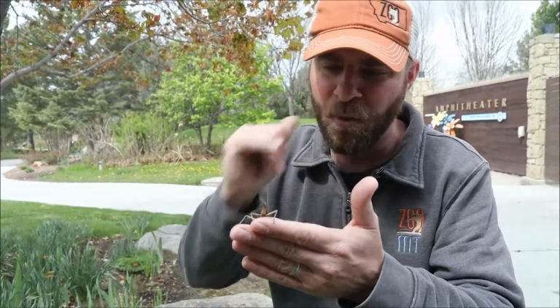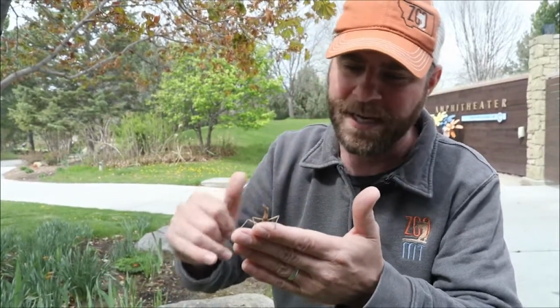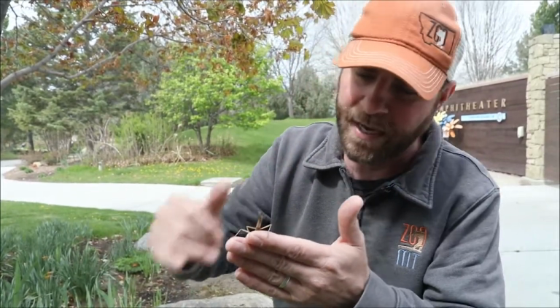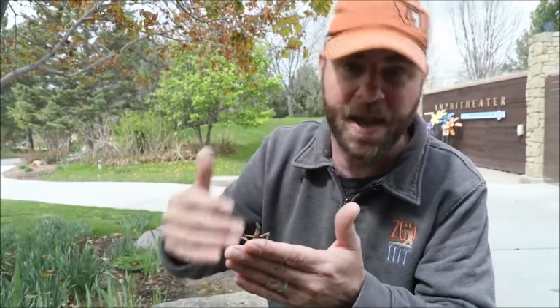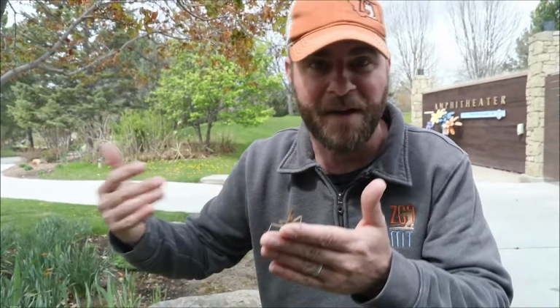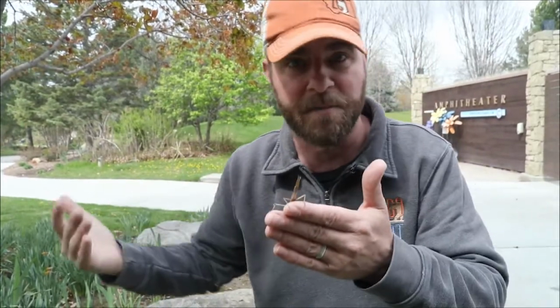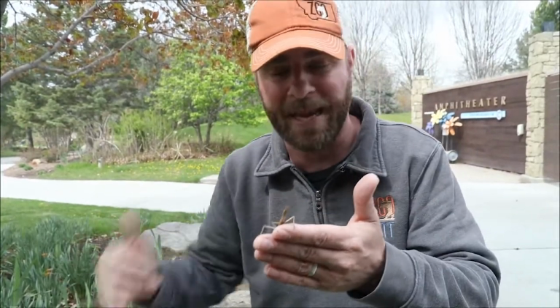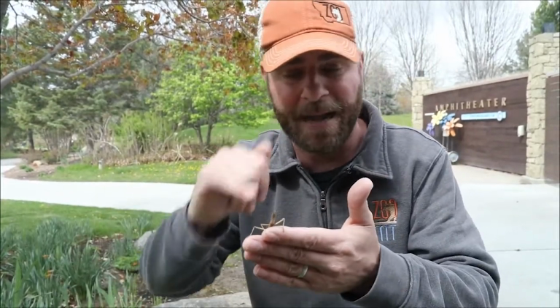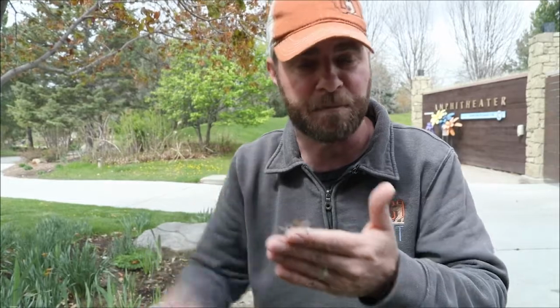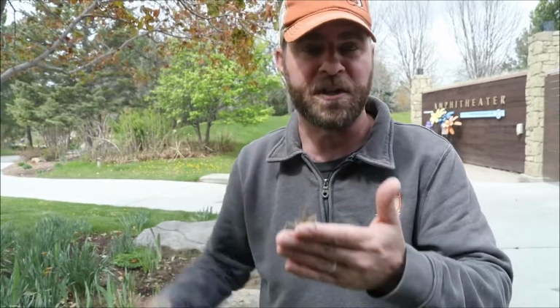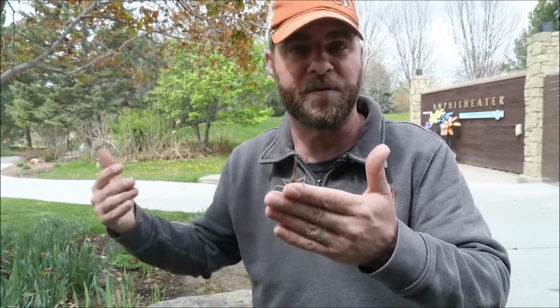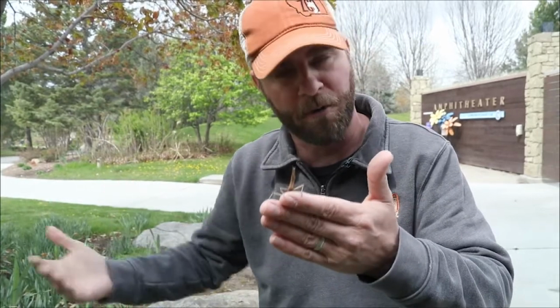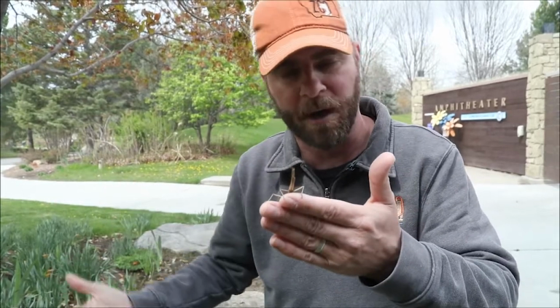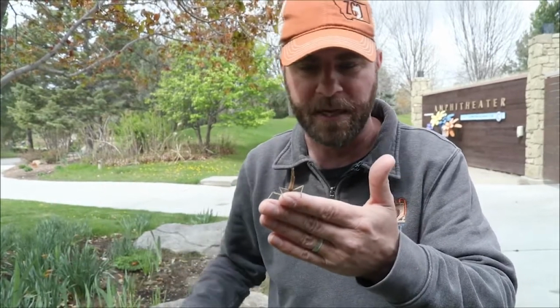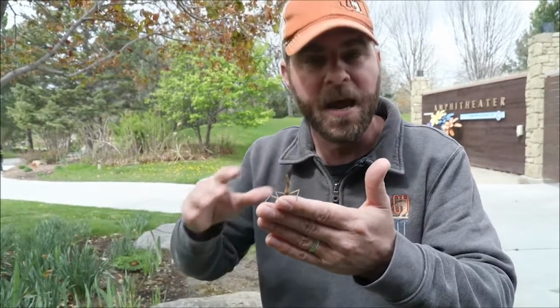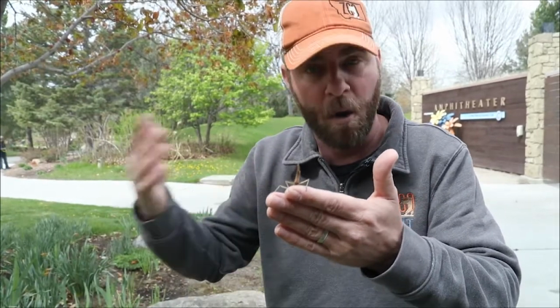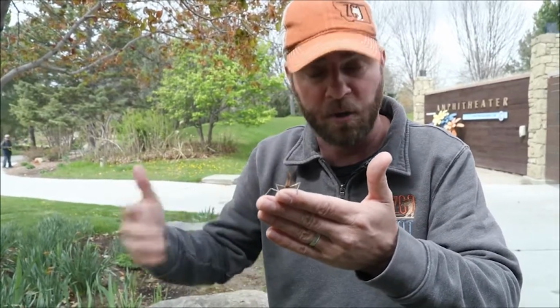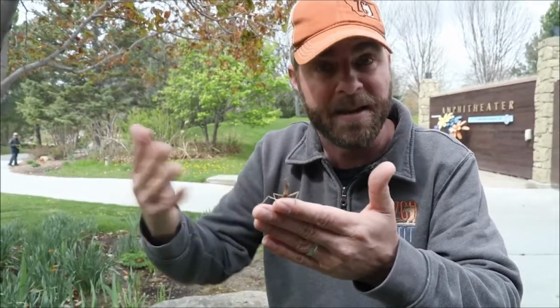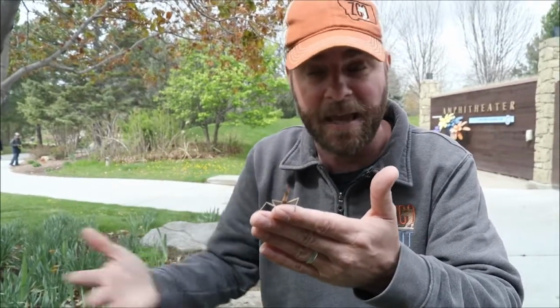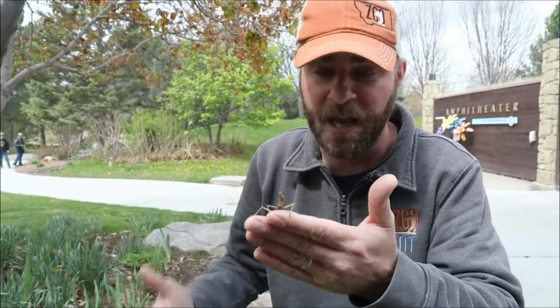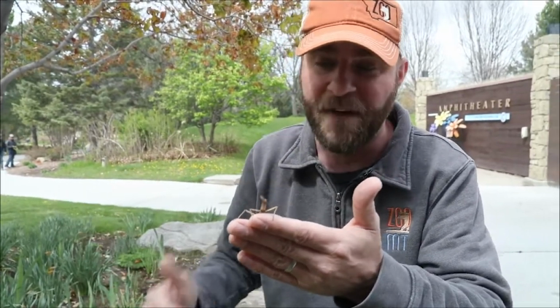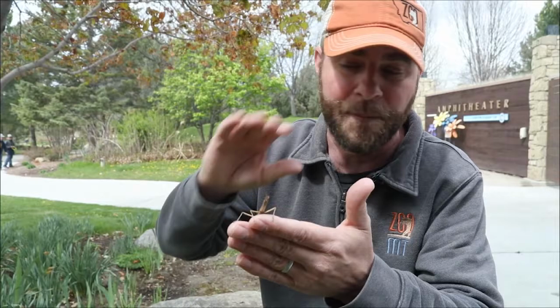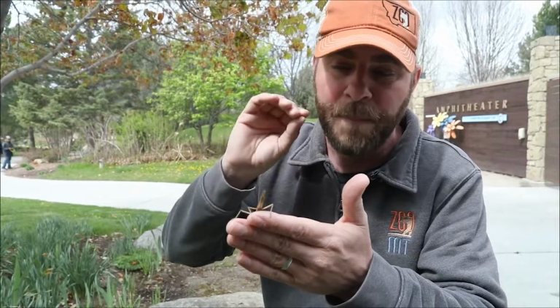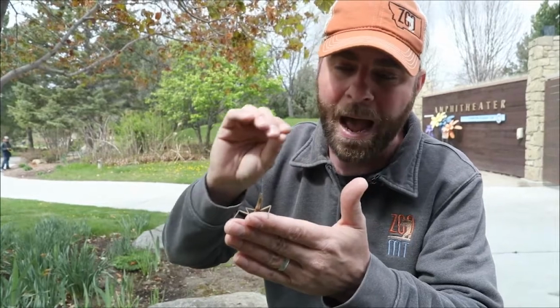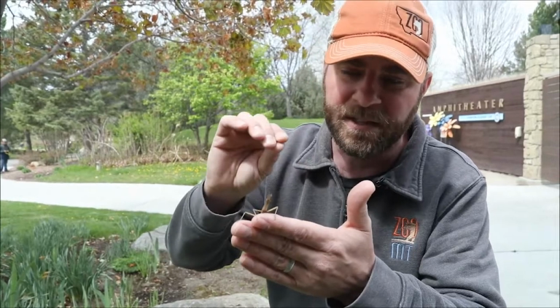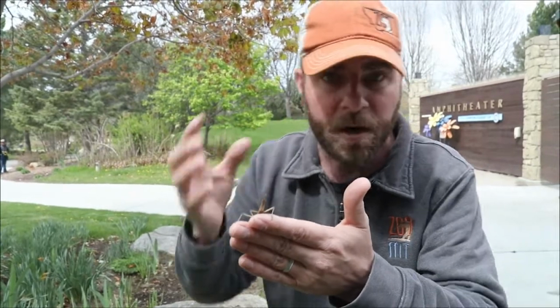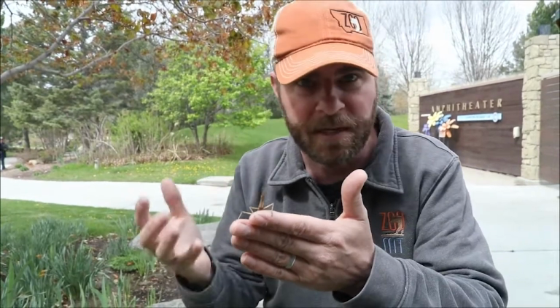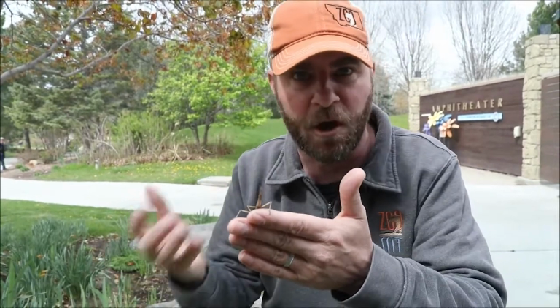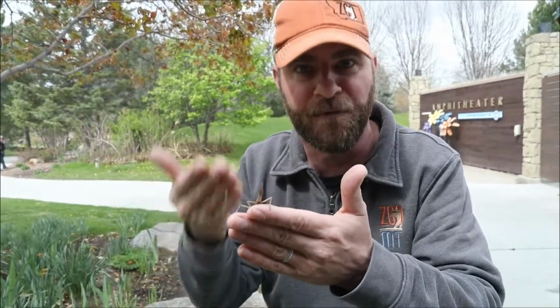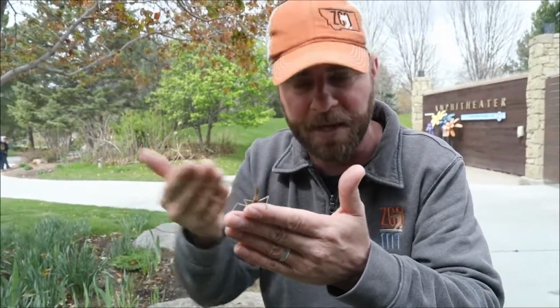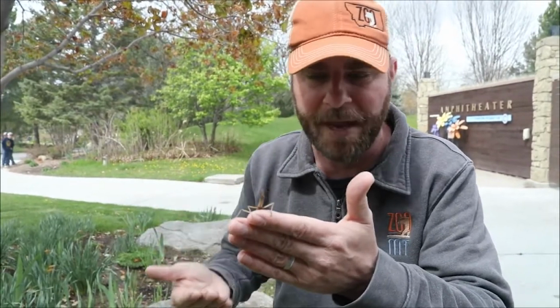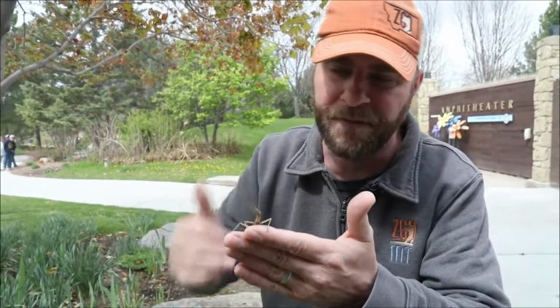Now the walking stick — they are found in Montana, not this species. We have the northern walking stick, so you may see them yourself and find them, but obviously they're going to be difficult to find because of that camouflage.